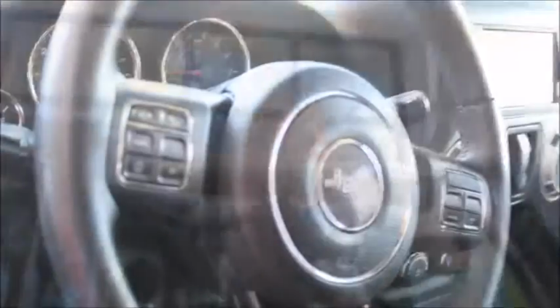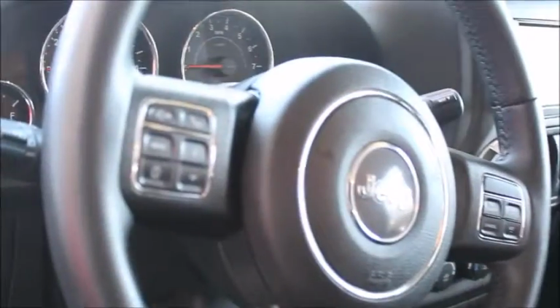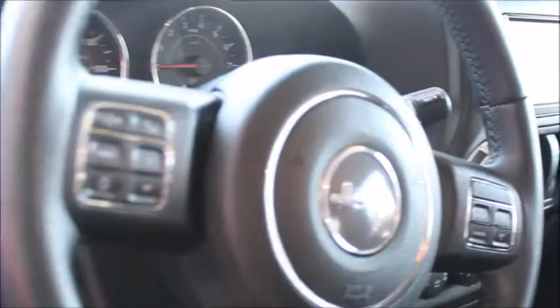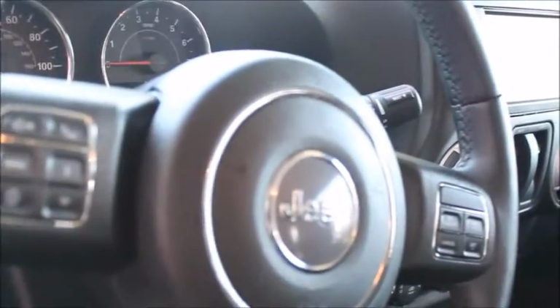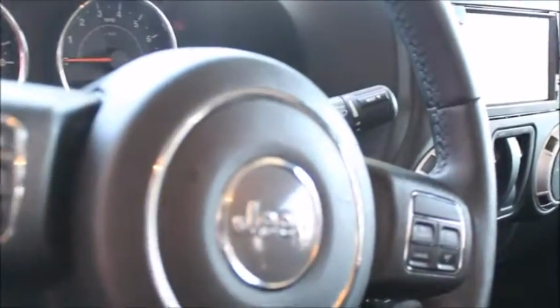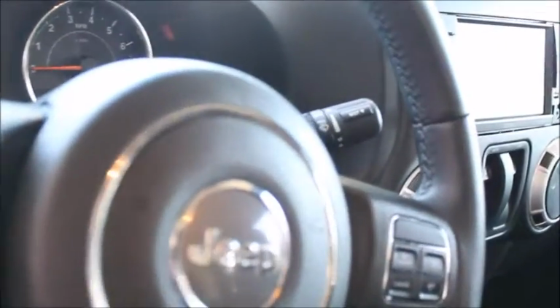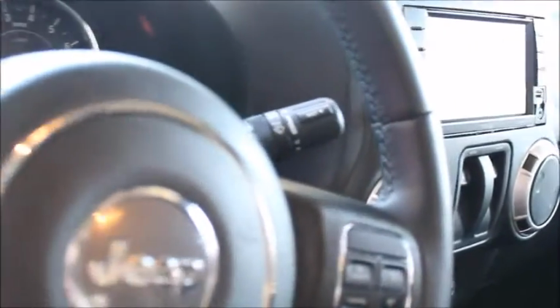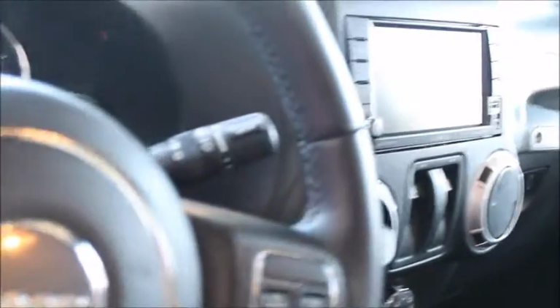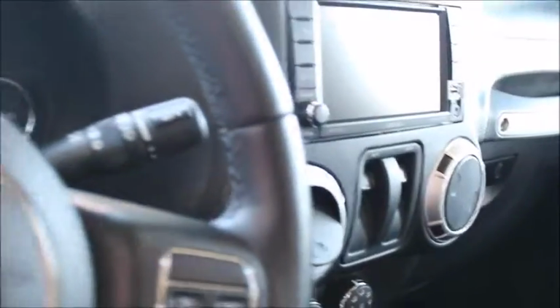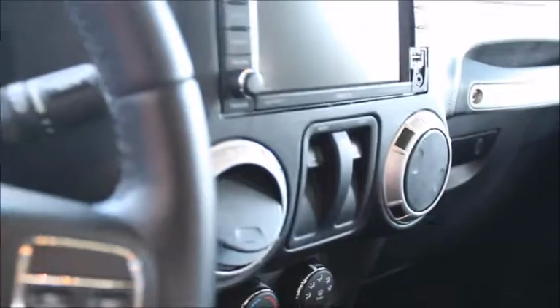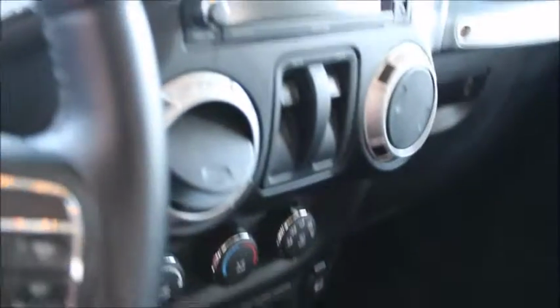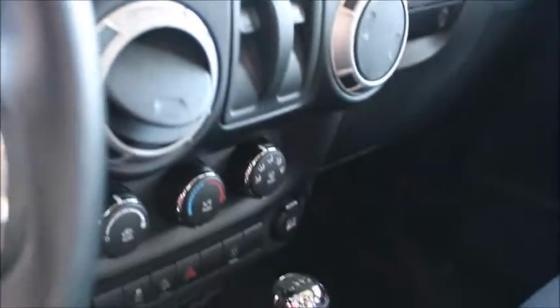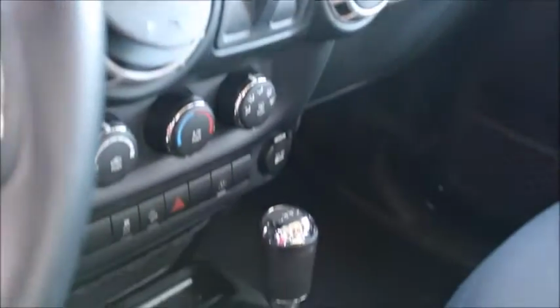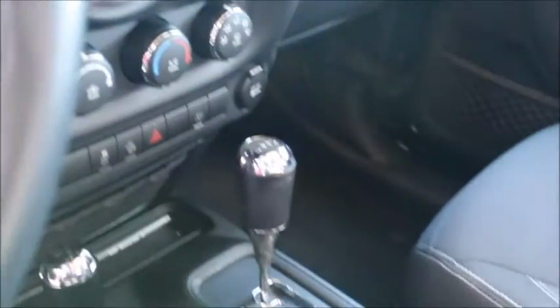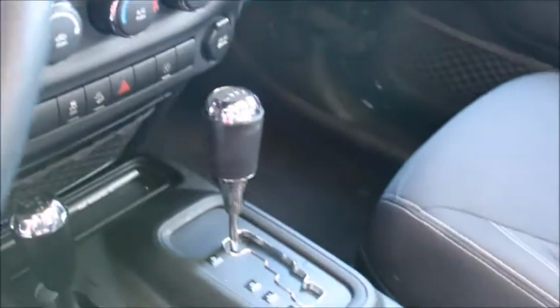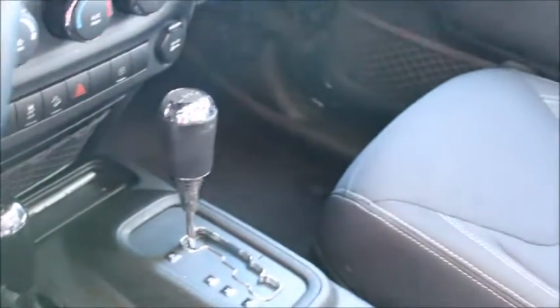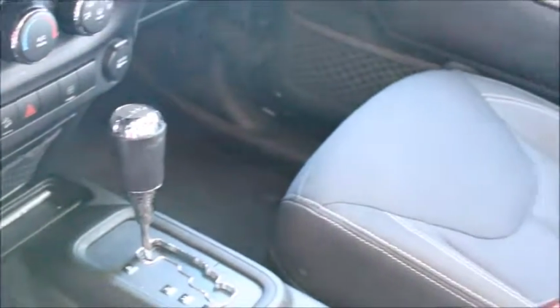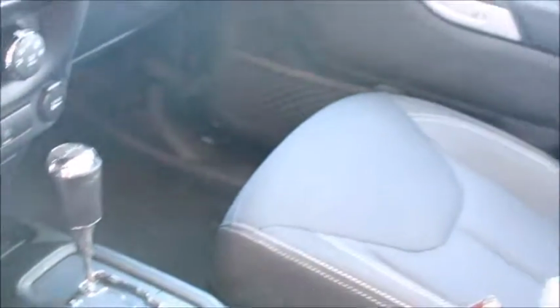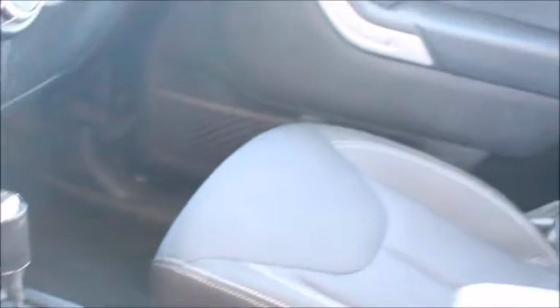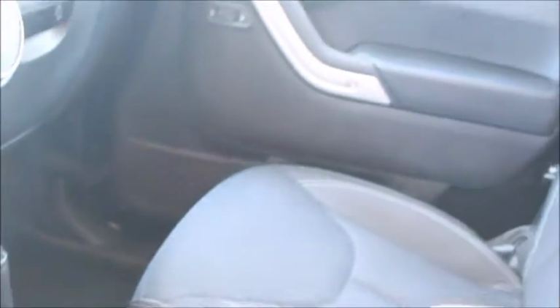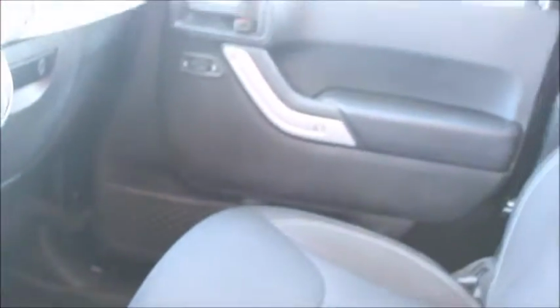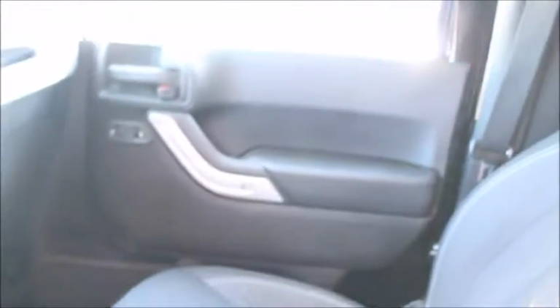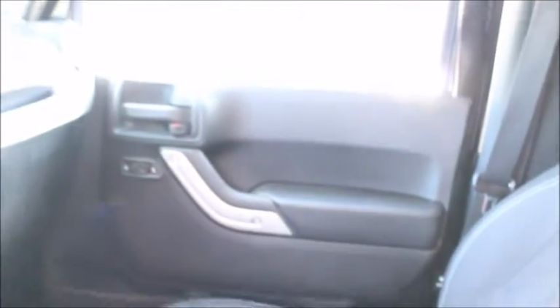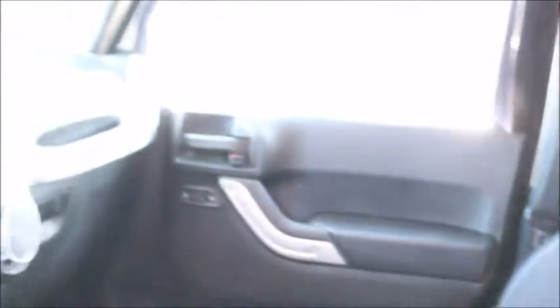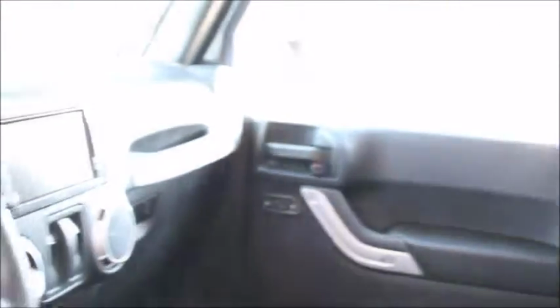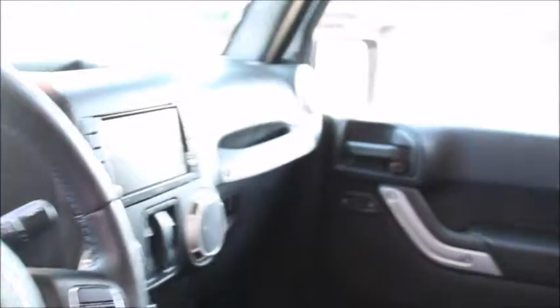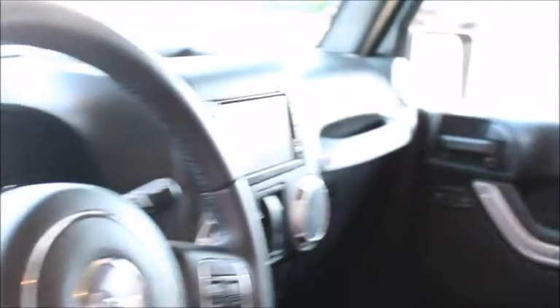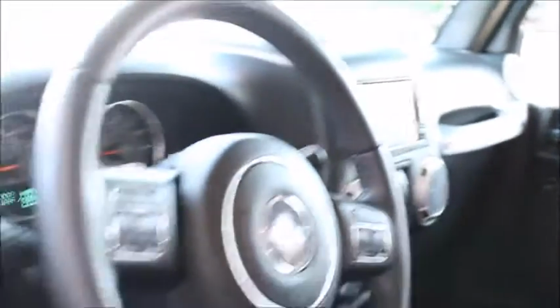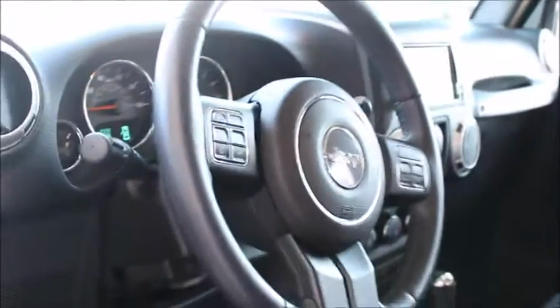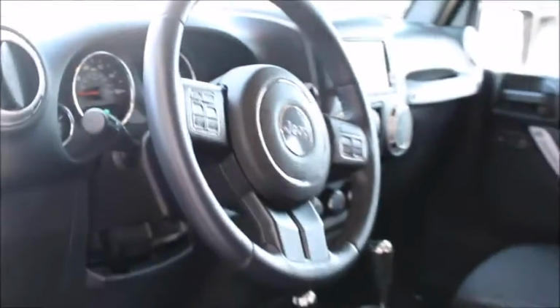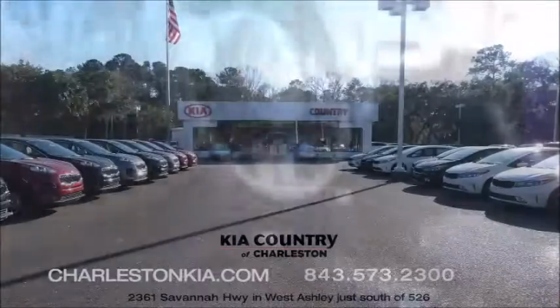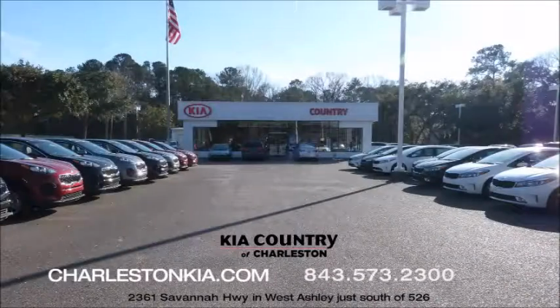For more pre-owned vehicles and certified pre-owned vehicles, please visit CharlestonKia.com or come down to Kia Country of Charleston on Savannah Highway. Ask for Tony, we'll get you in a test drive today. And keep in mind, our used car sale only lasts until February the 6th.